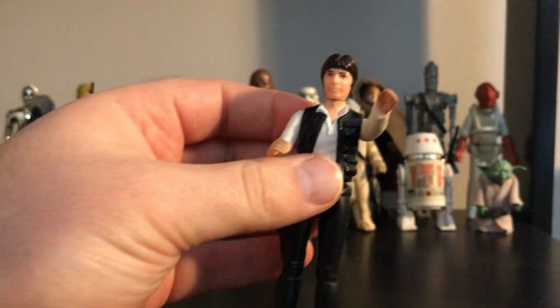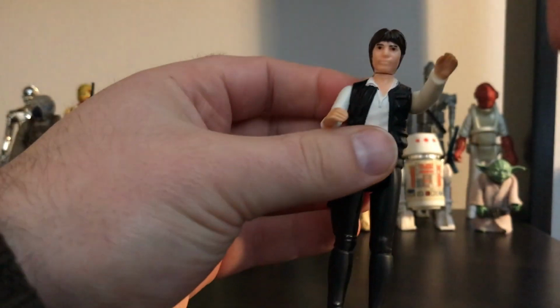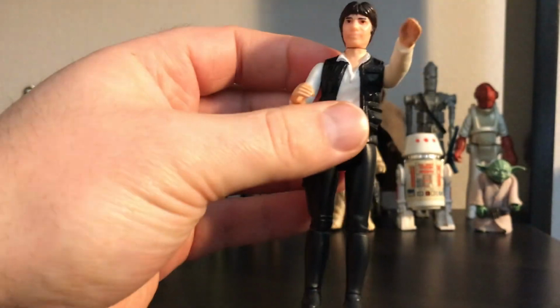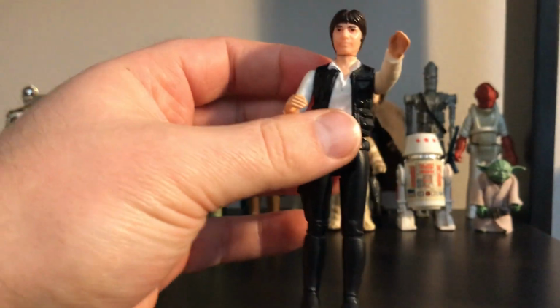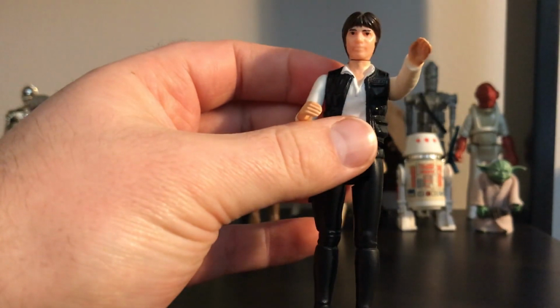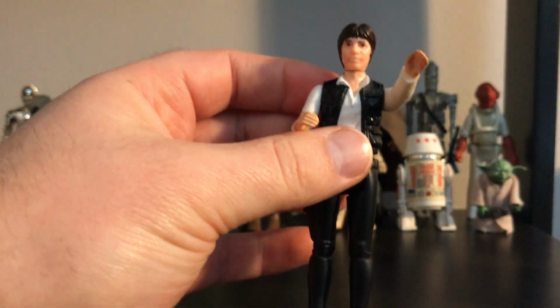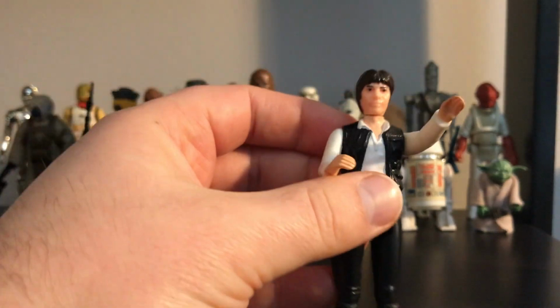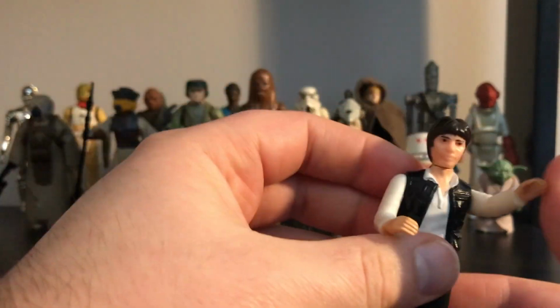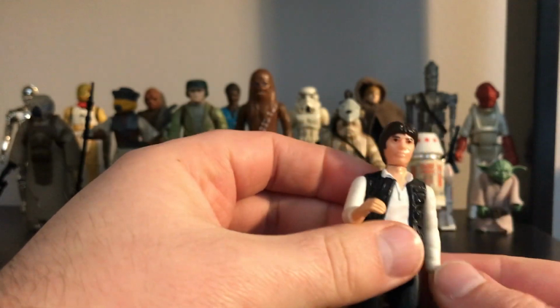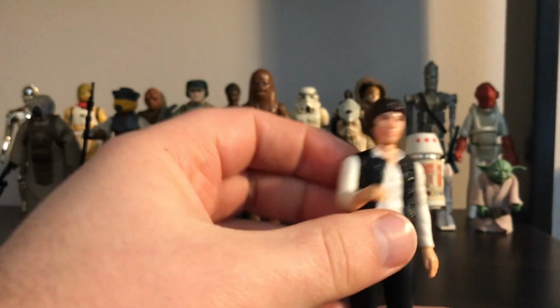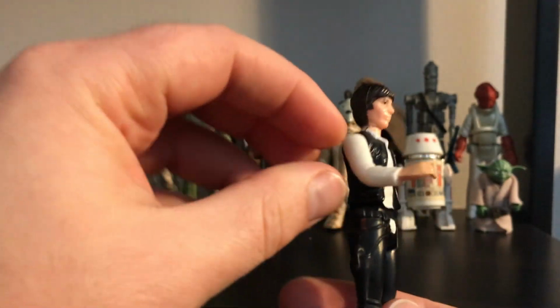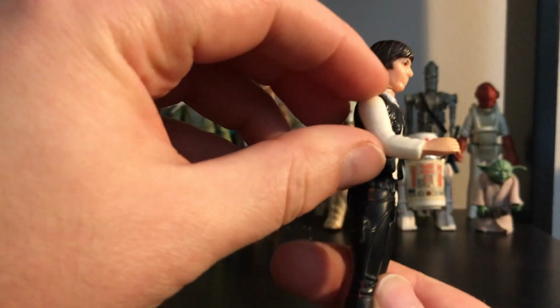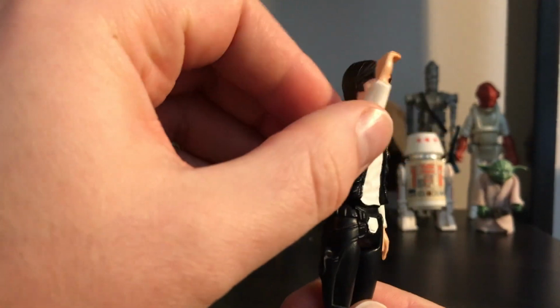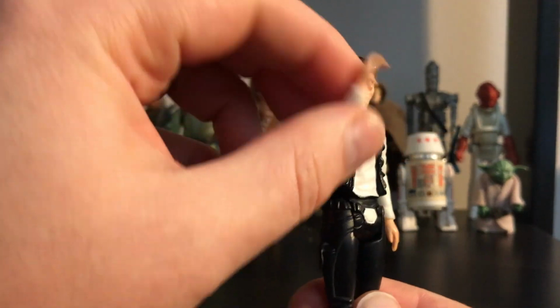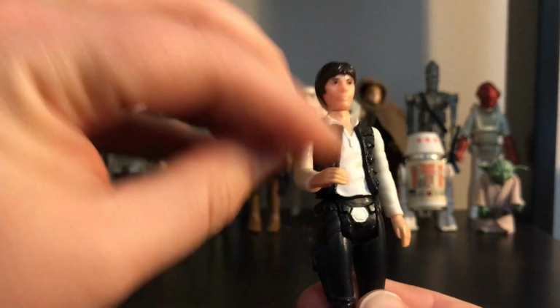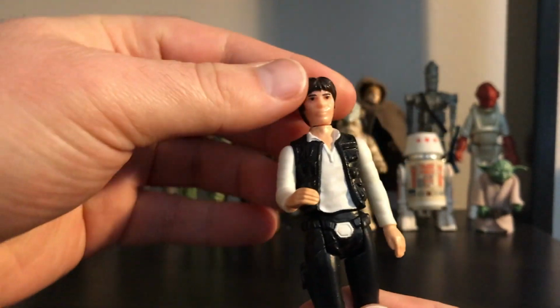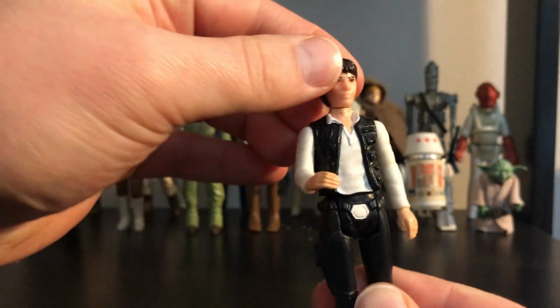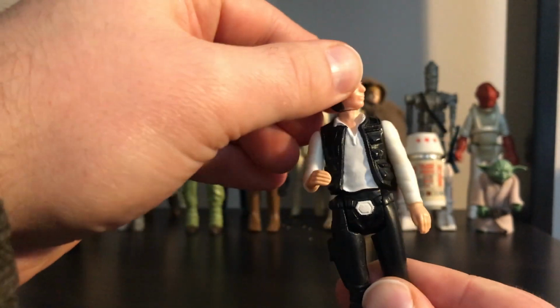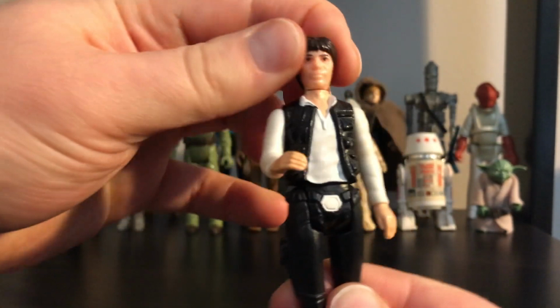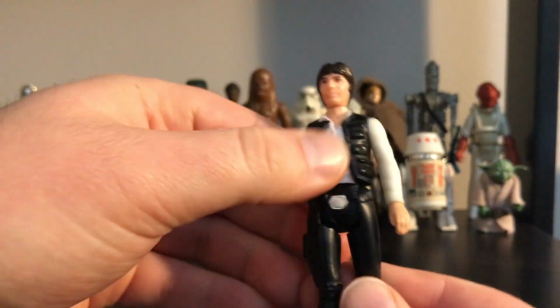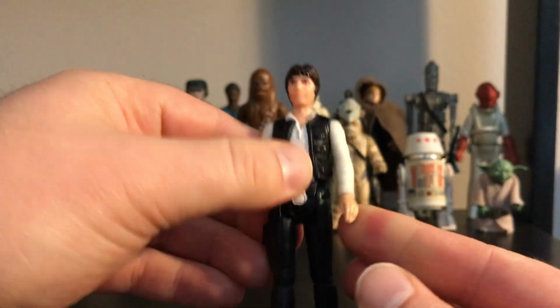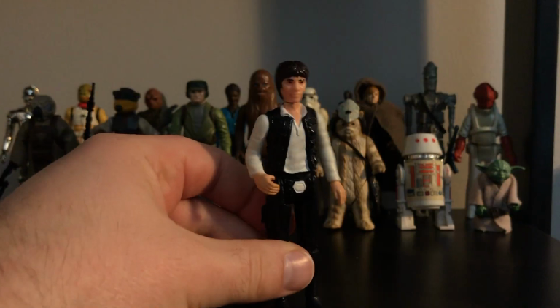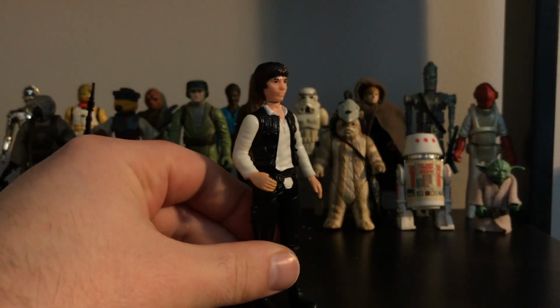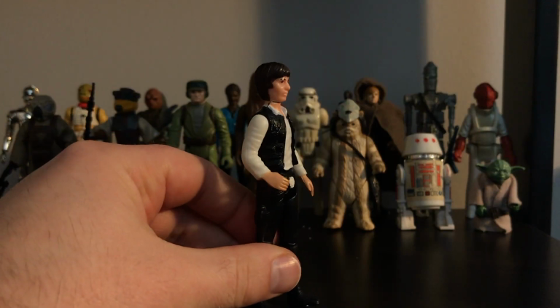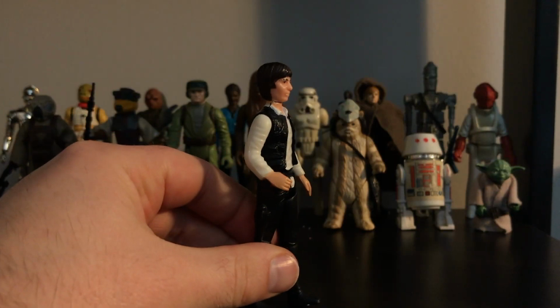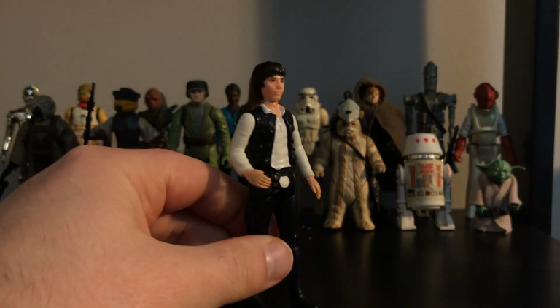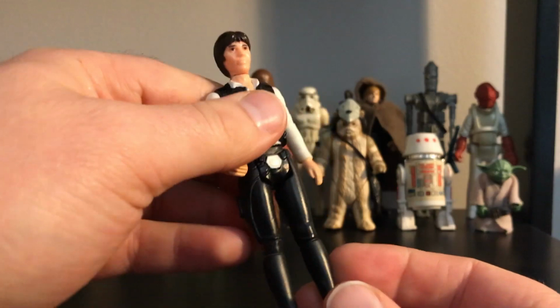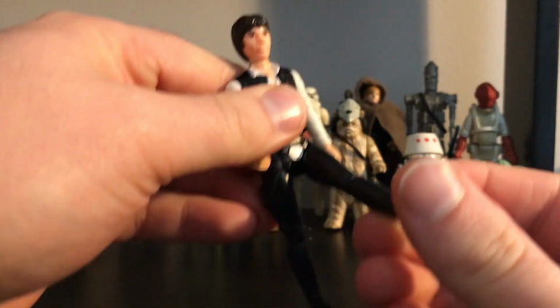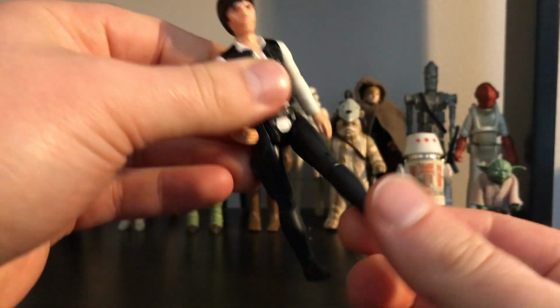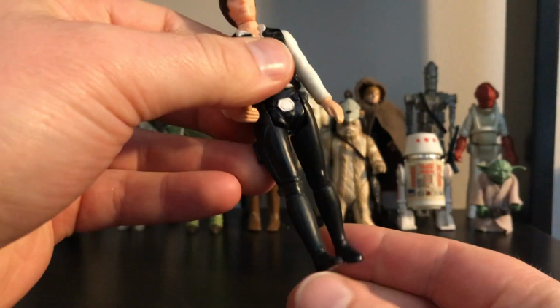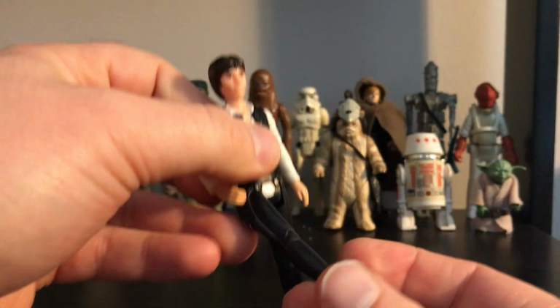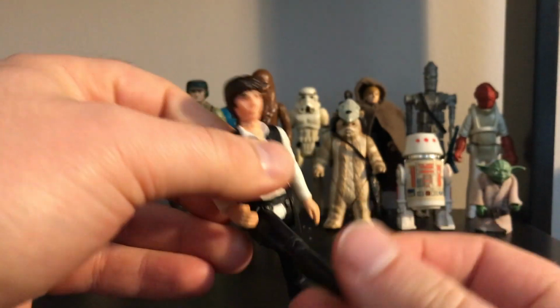The figure I have here is a later production model, as noted by the larger head. Earlier models had a smaller head, but Kenner decided to change the mold, and thus he was given a big head to go with his big ego.